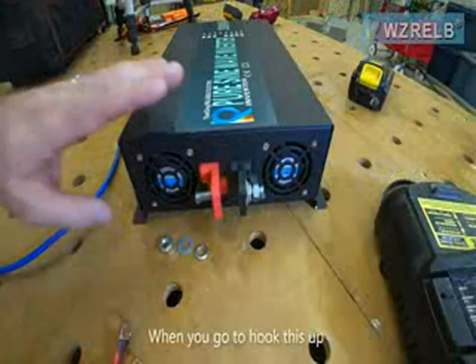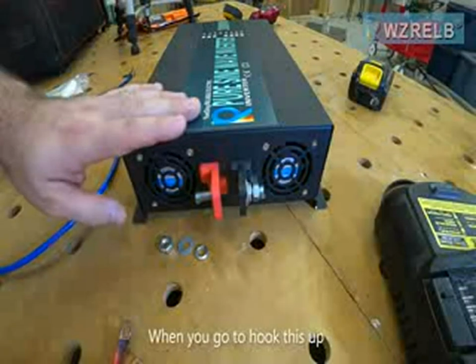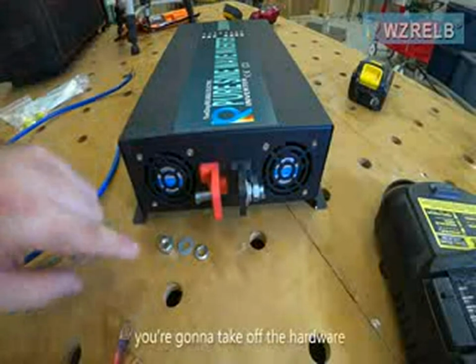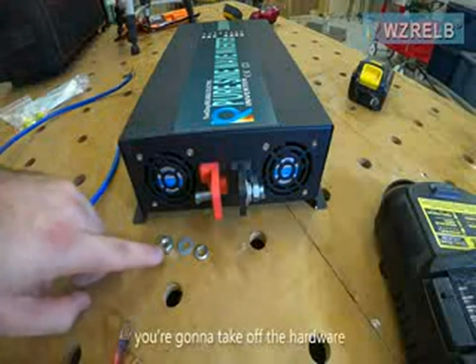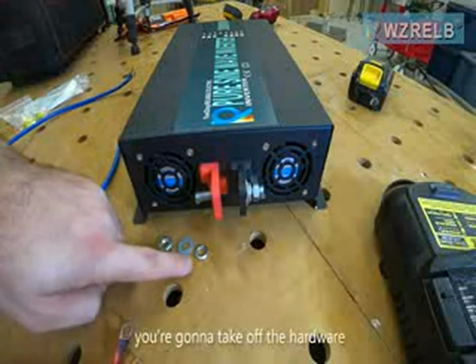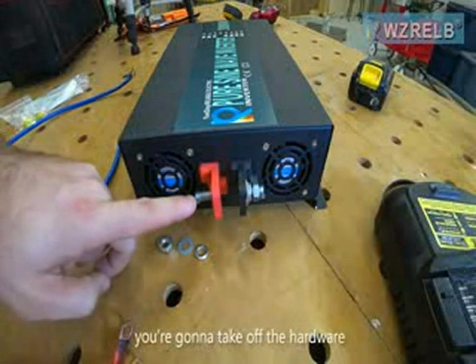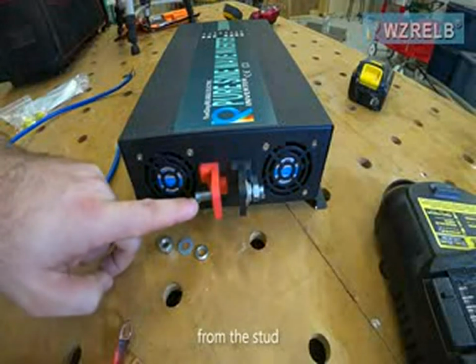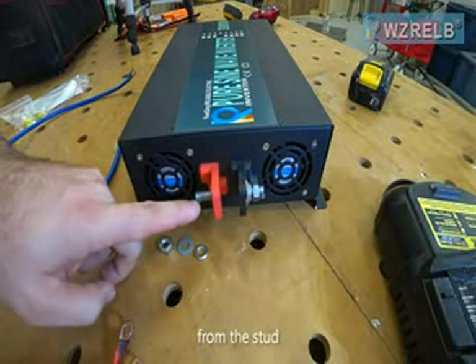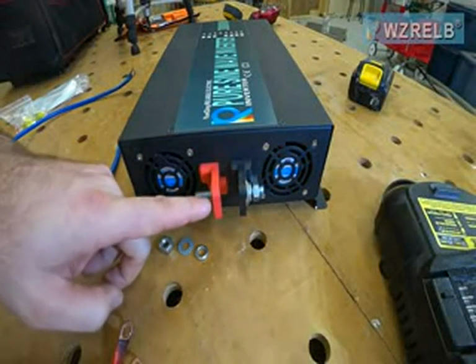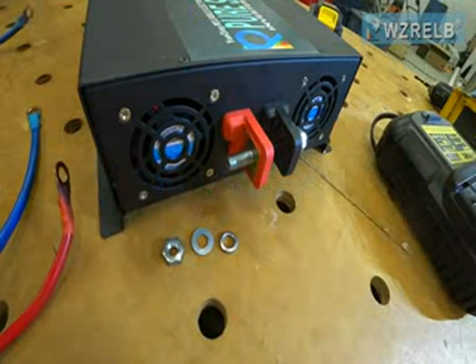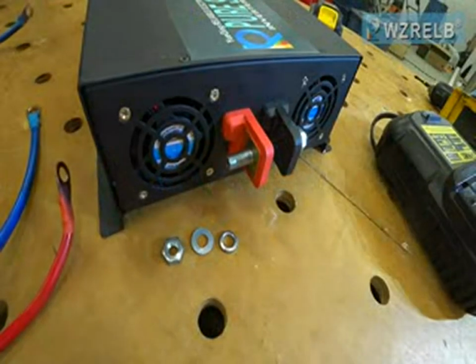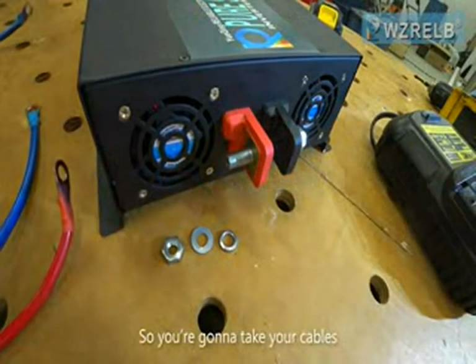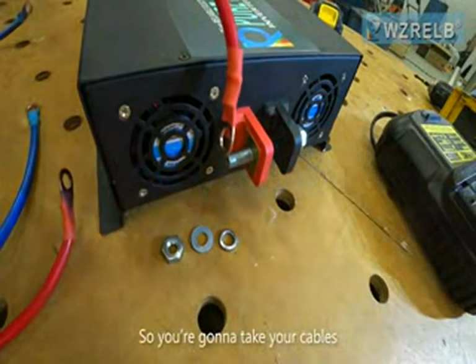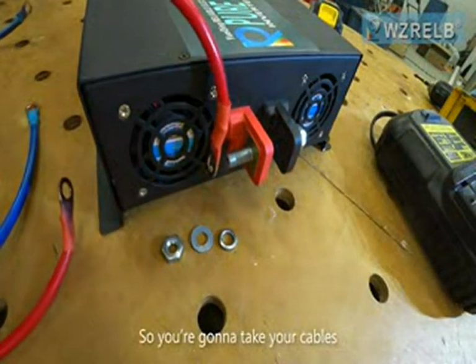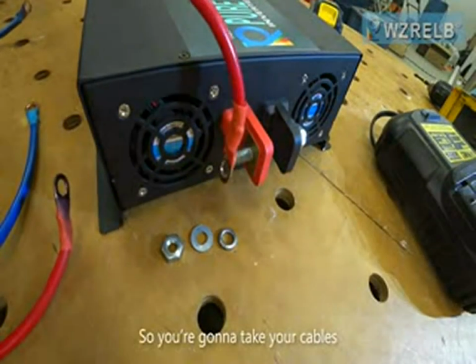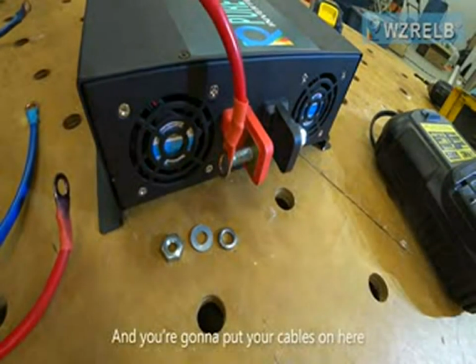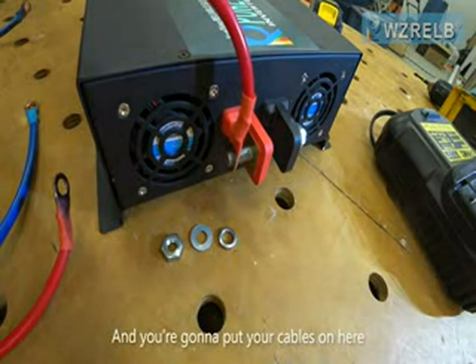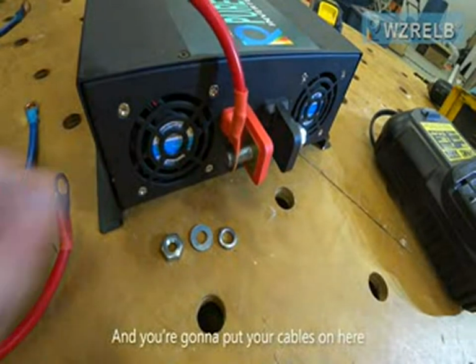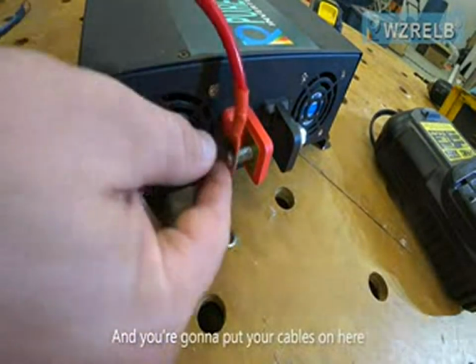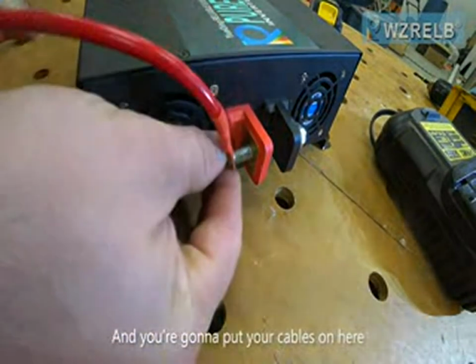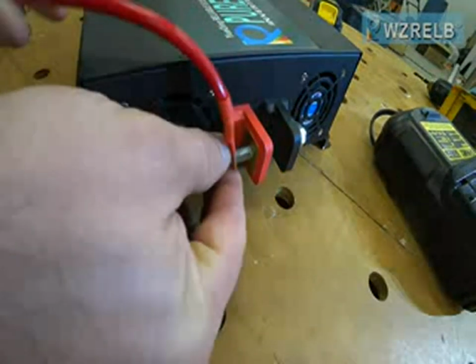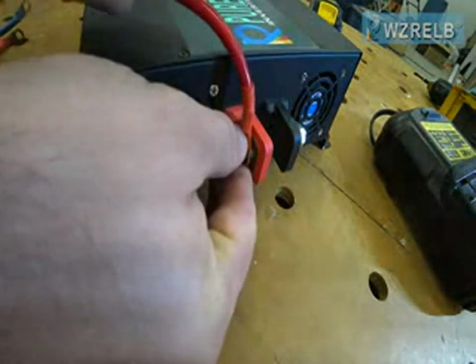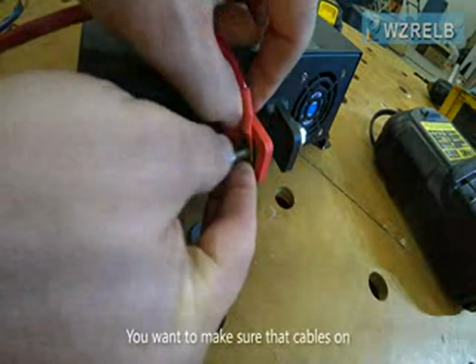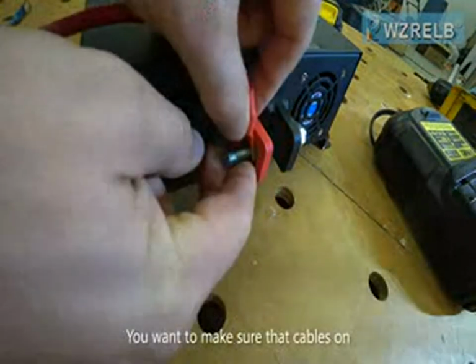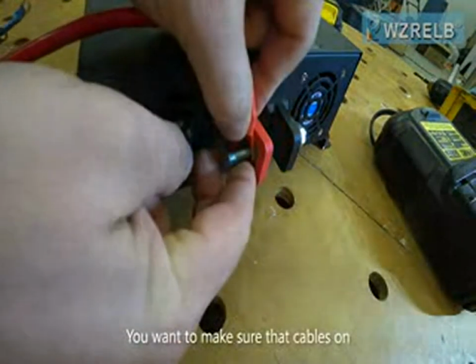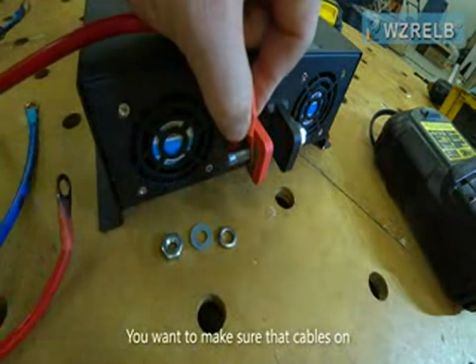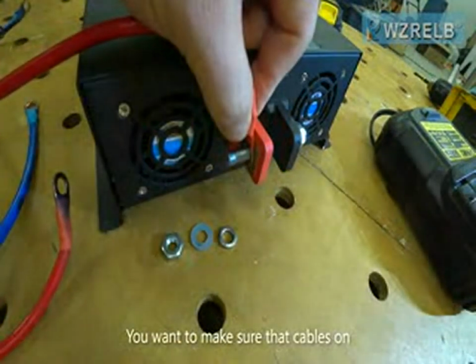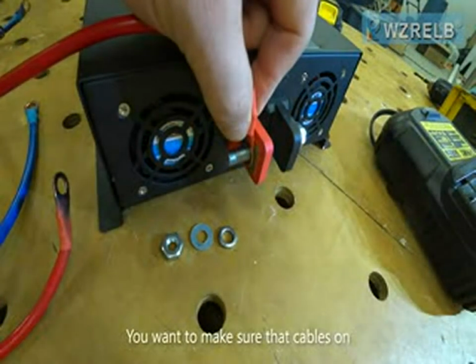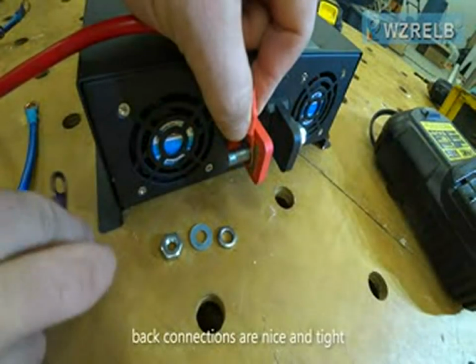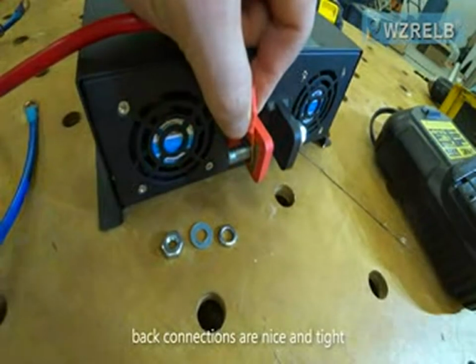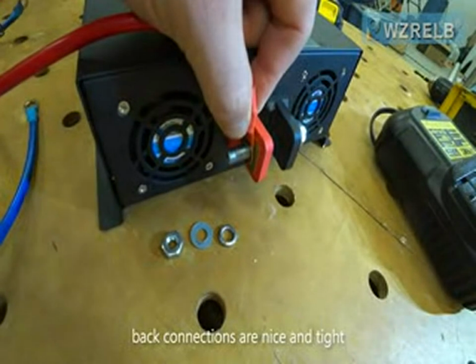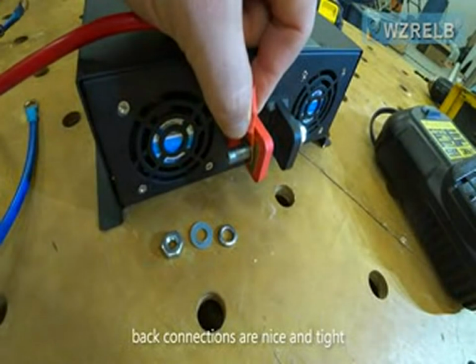When you go to hook this up, you're going to take off the hardware from the stud. You're going to take your cables and put them on here, and you want to make sure that cable is on that connection nice and tight.